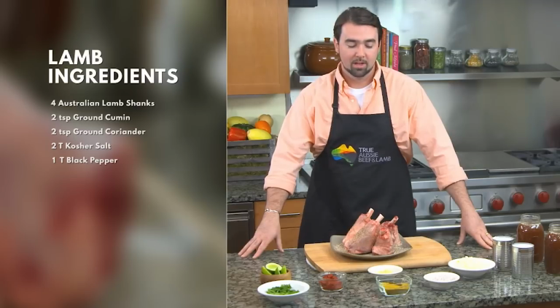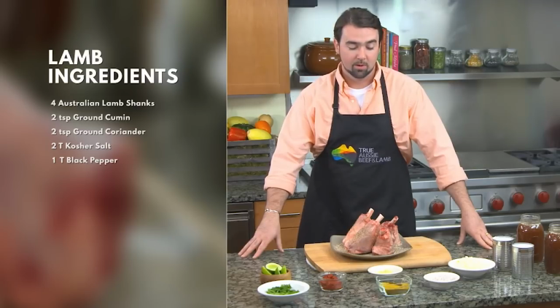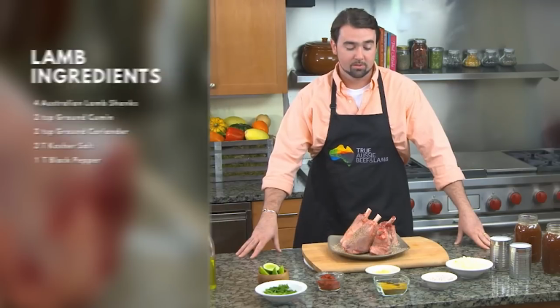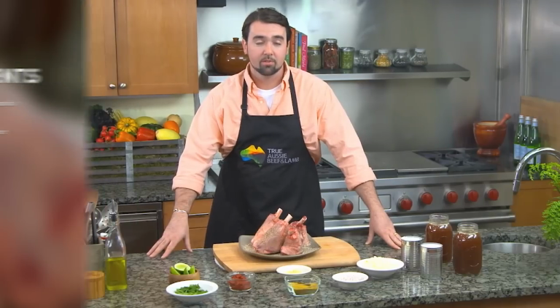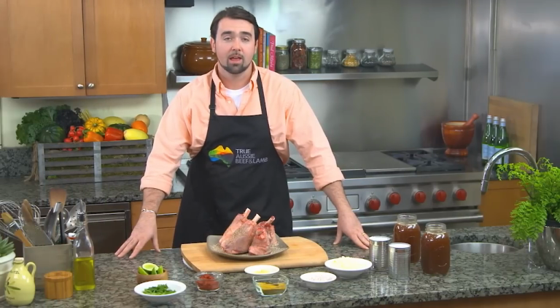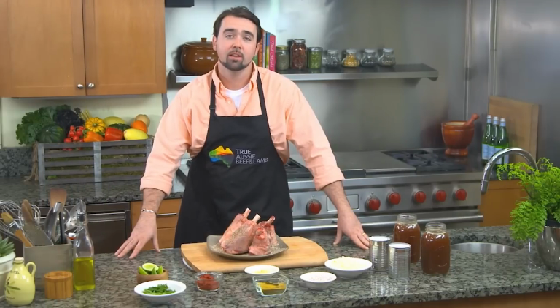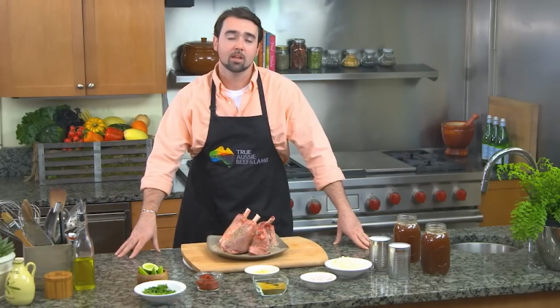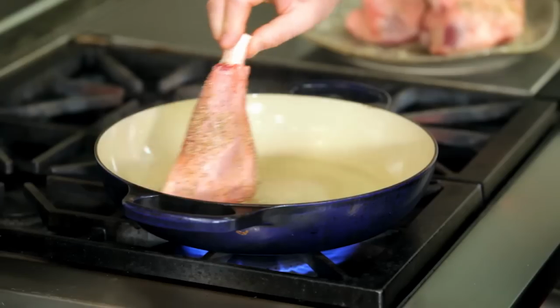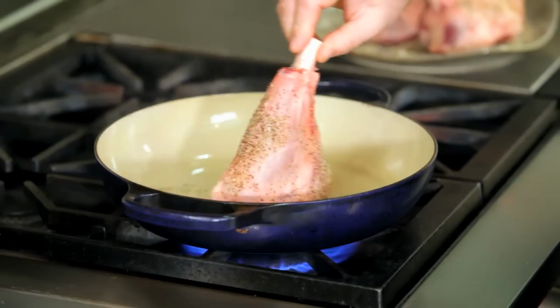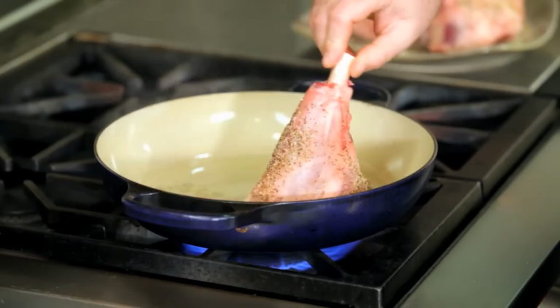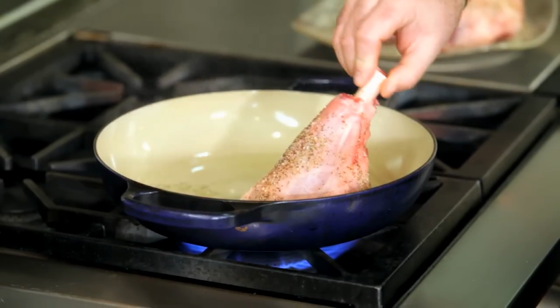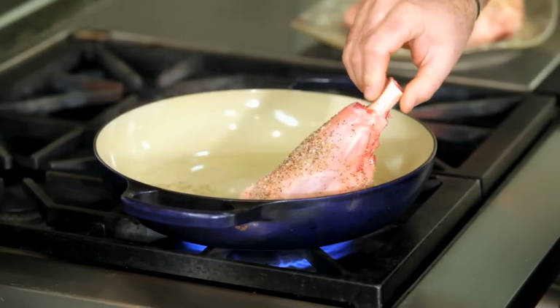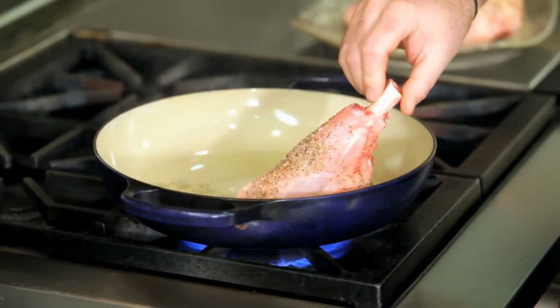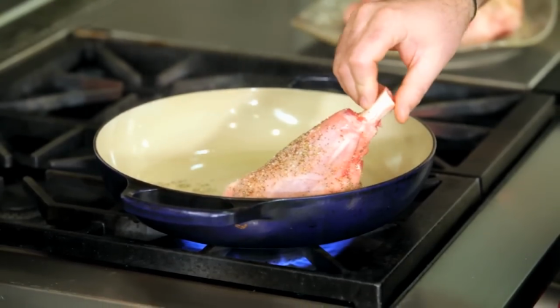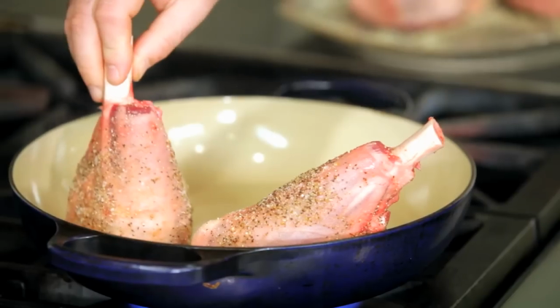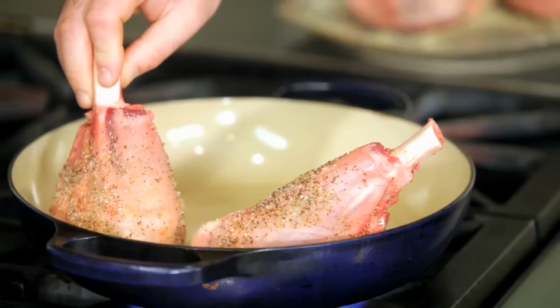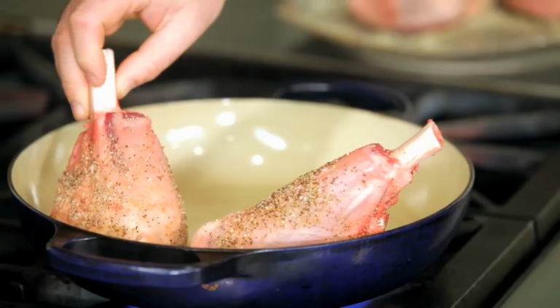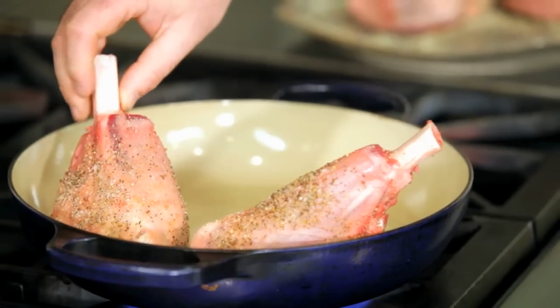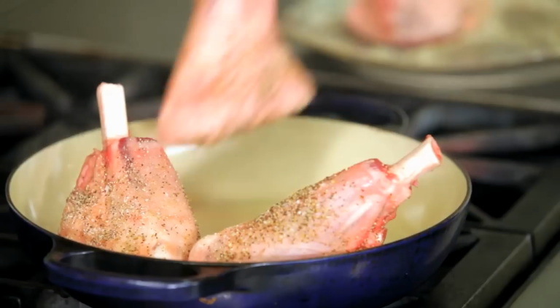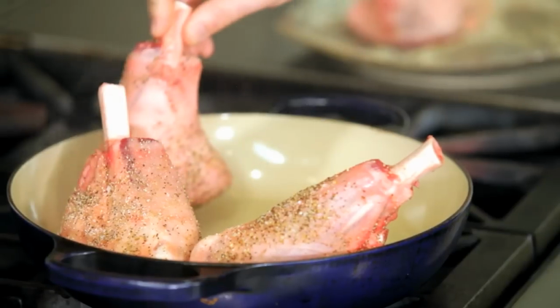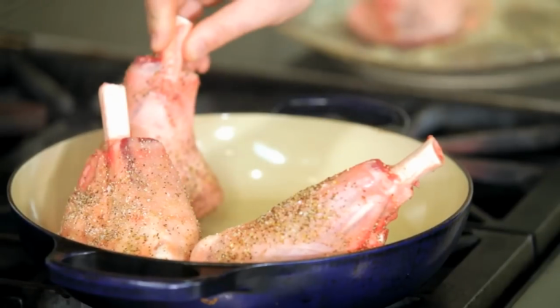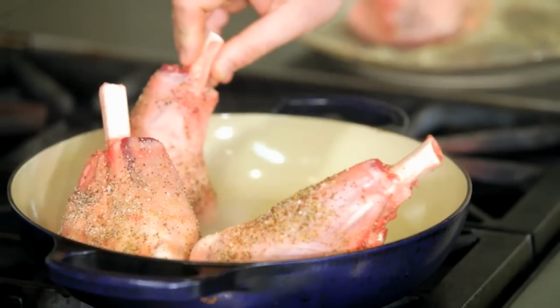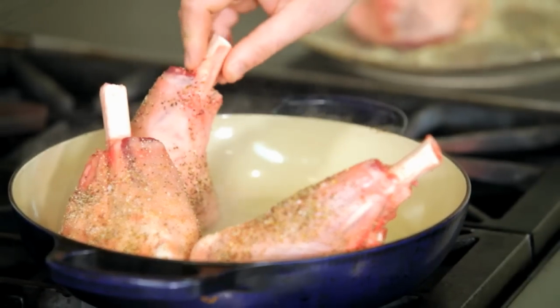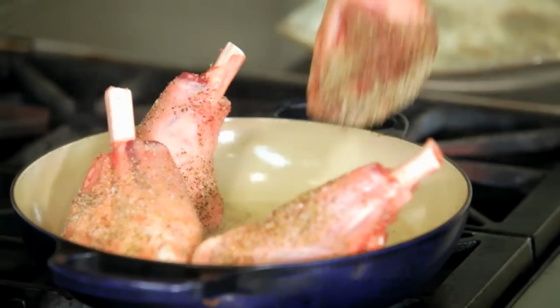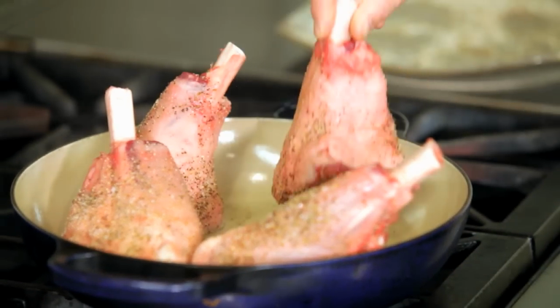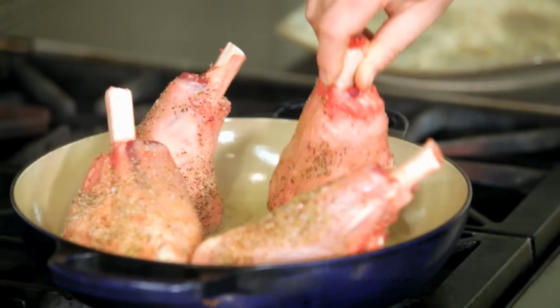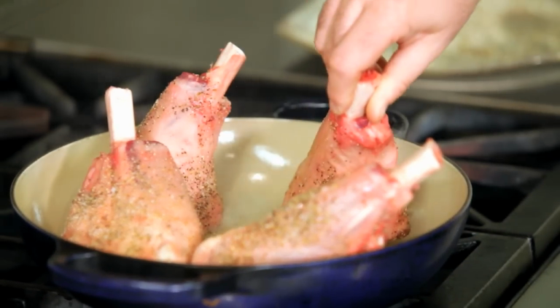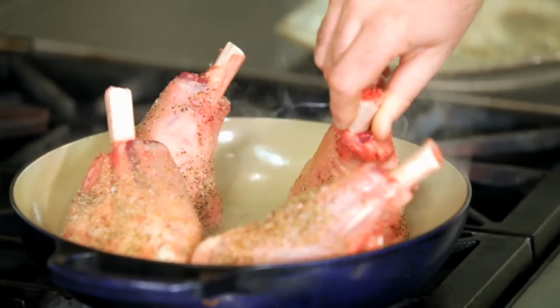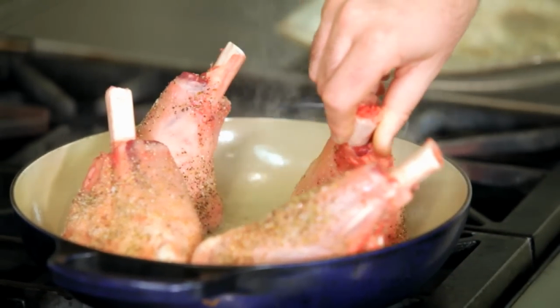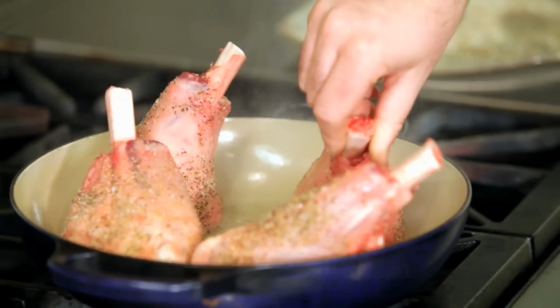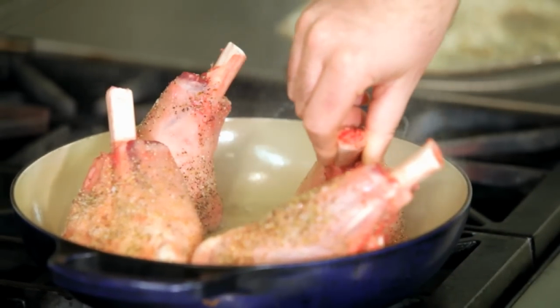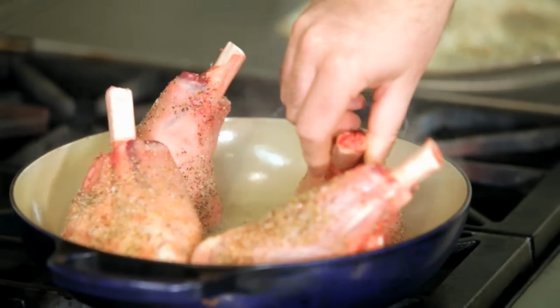So next we're going to sear off the lamb shanks and get a nice caramelization on all sides. You want to get a really, really hot pan. I recommend using a cast iron pan or something that's very conducive to heat.